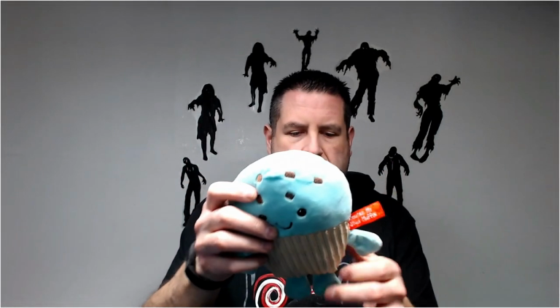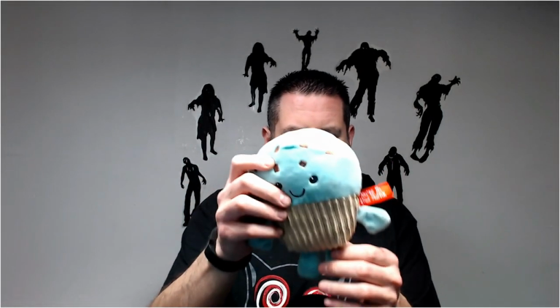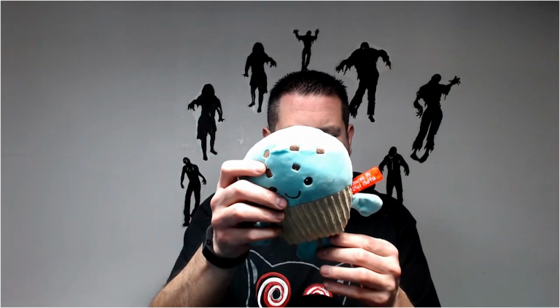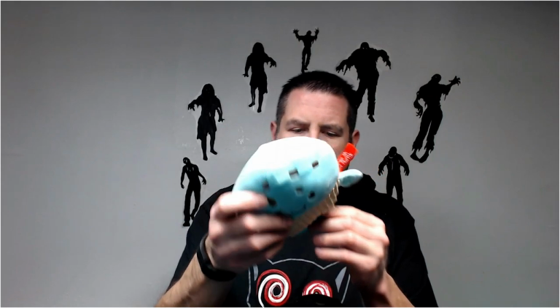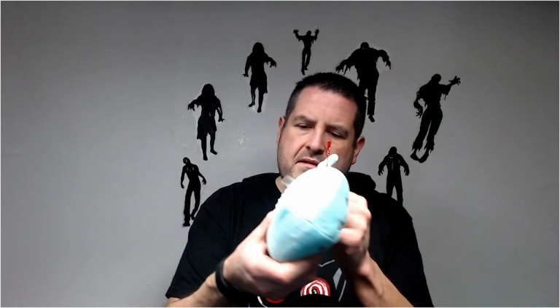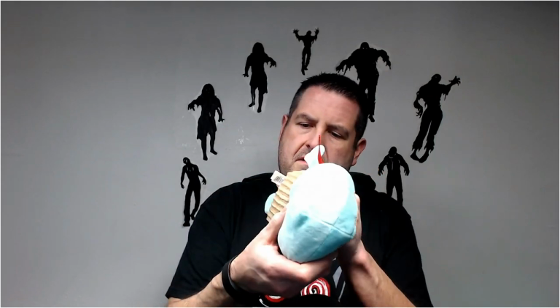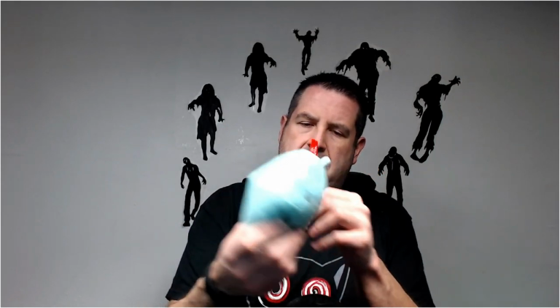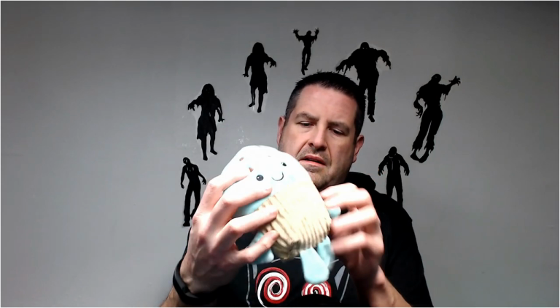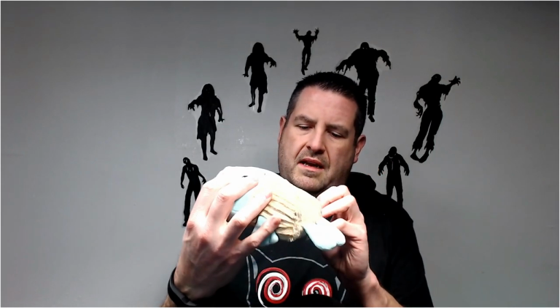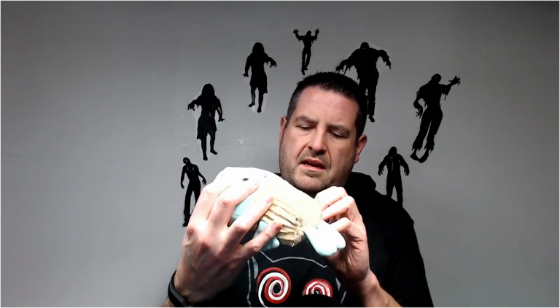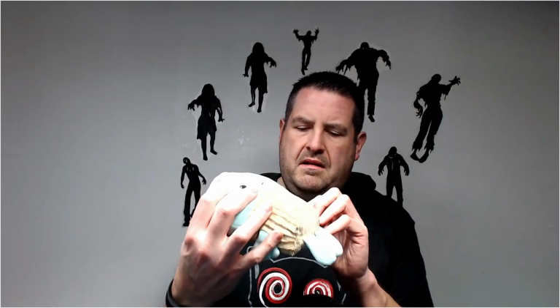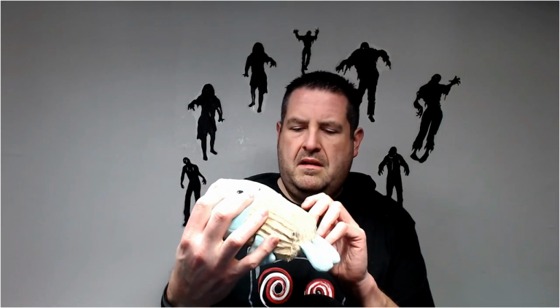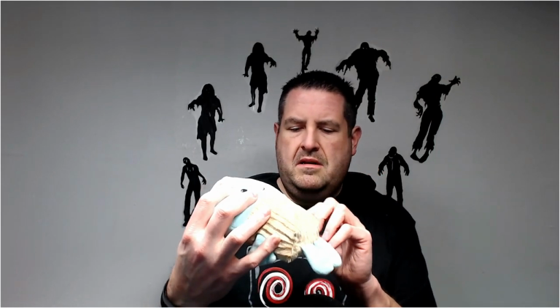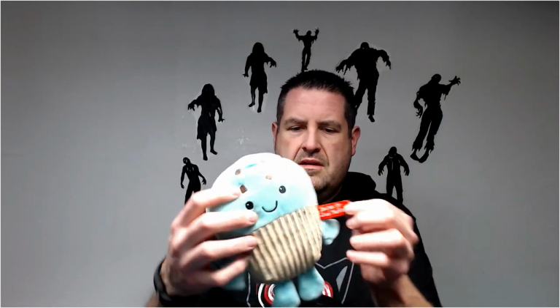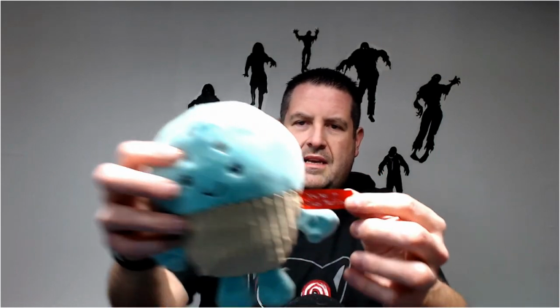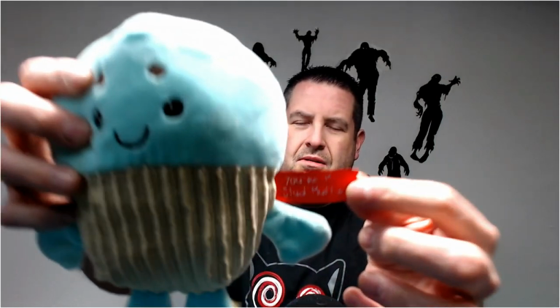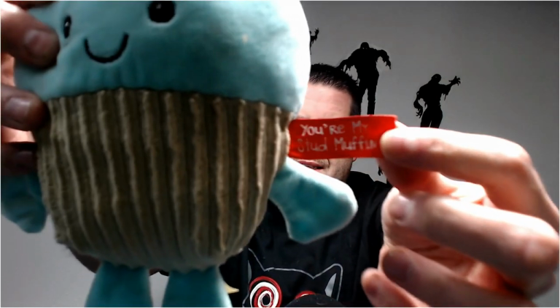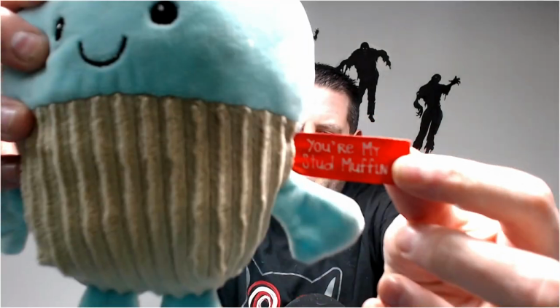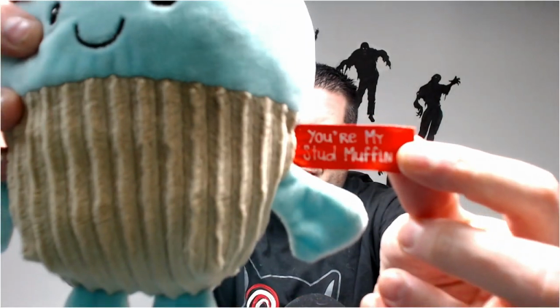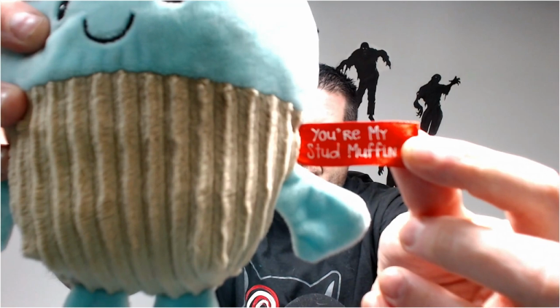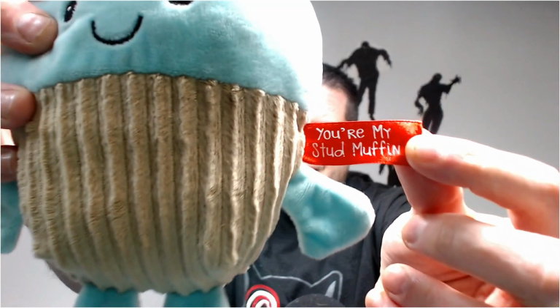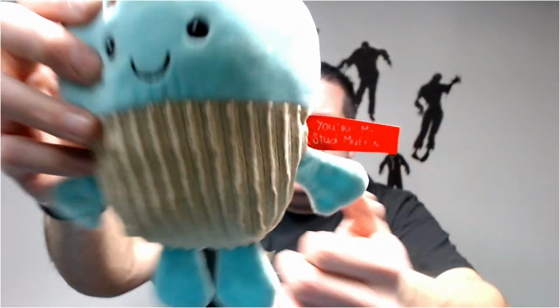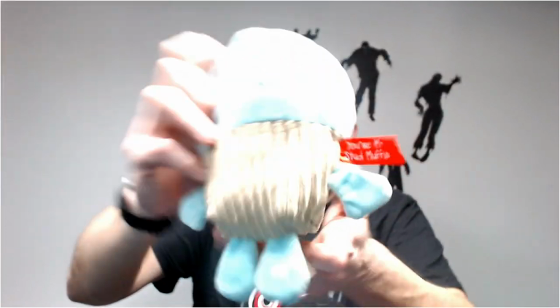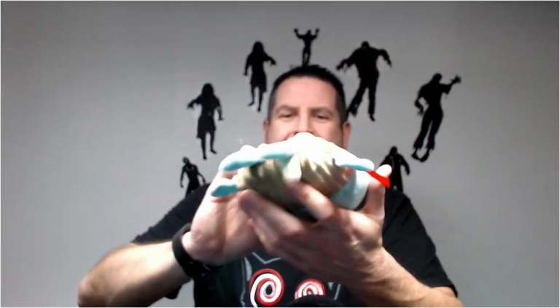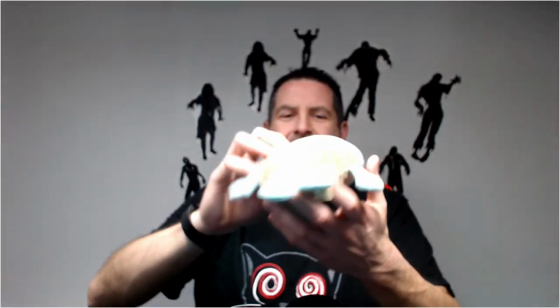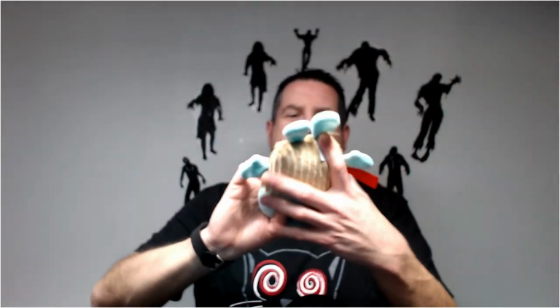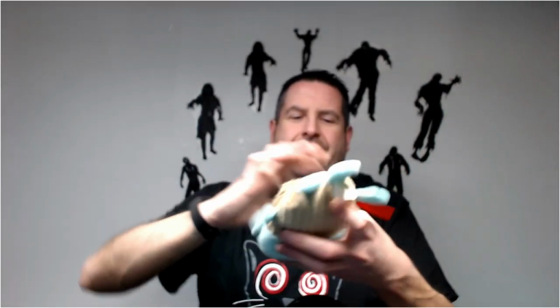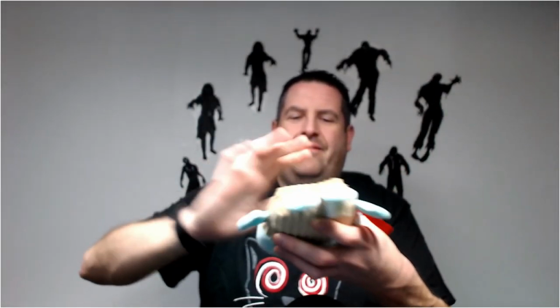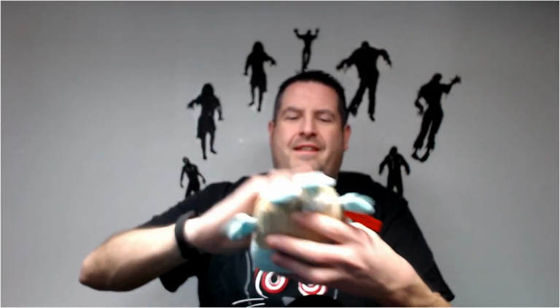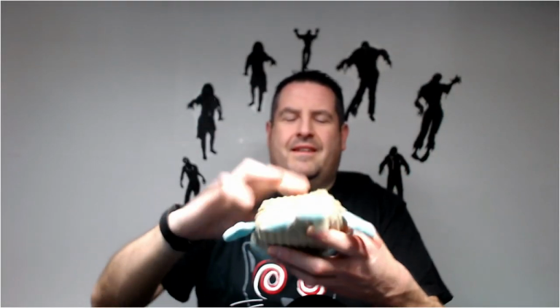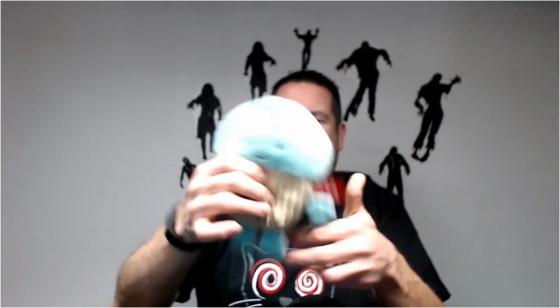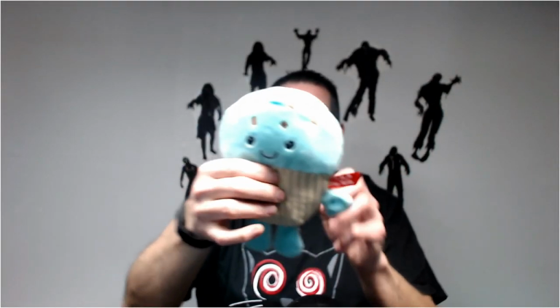This is Shopkins — no, this is Dandy. It says 'You're My Stud Muffin' on it. Hopefully this will give like 10 bucks.